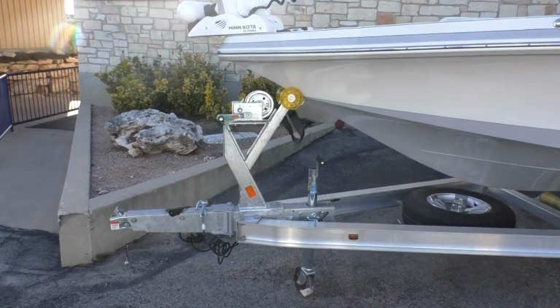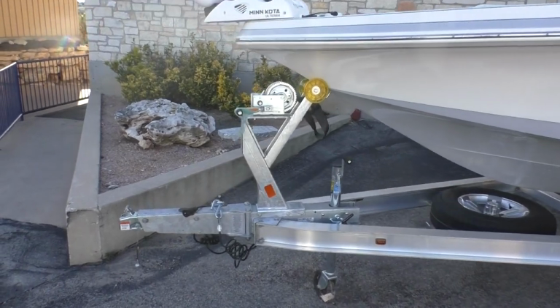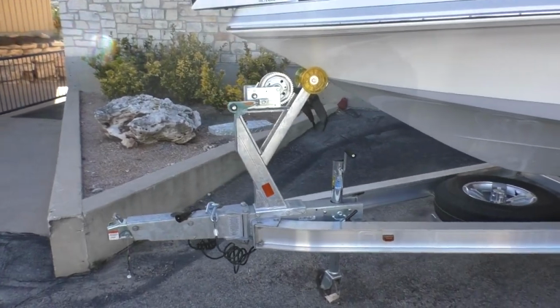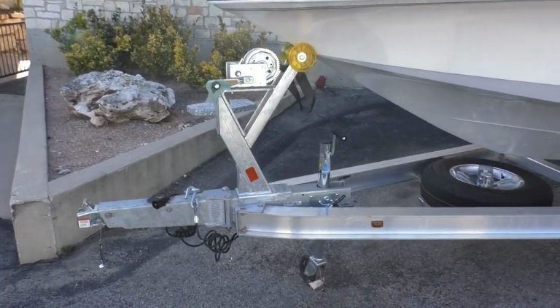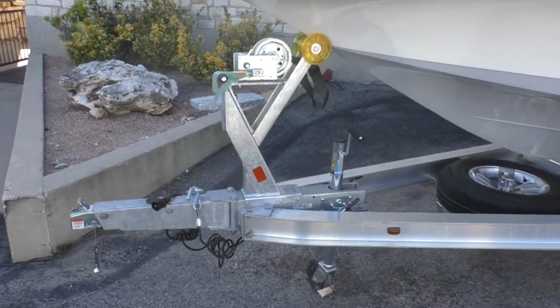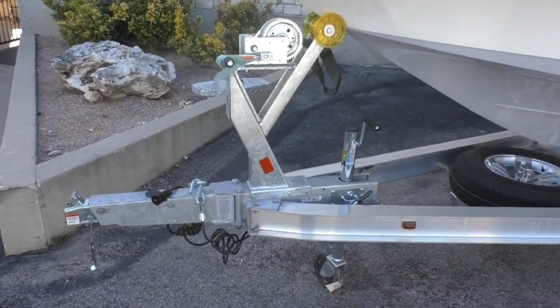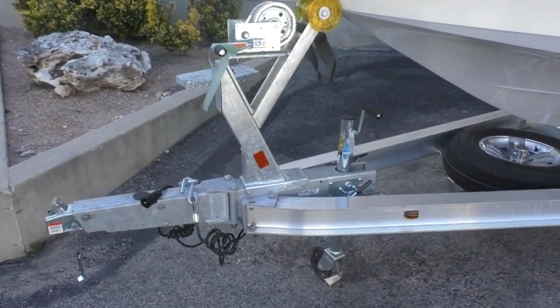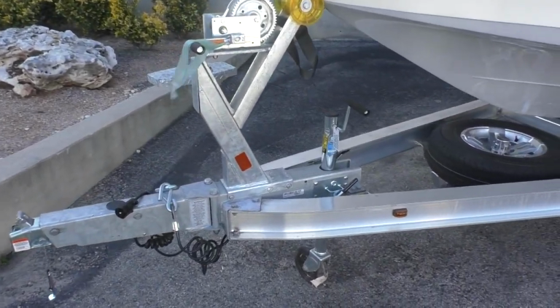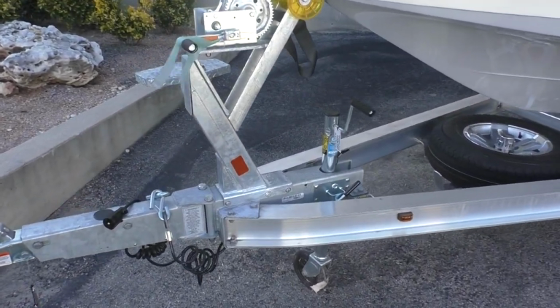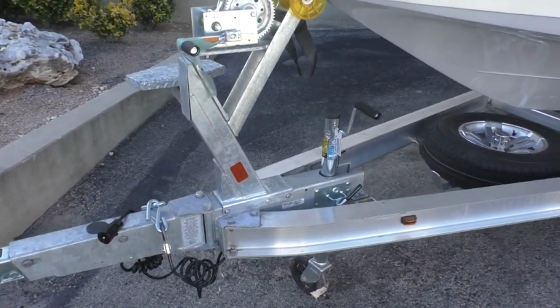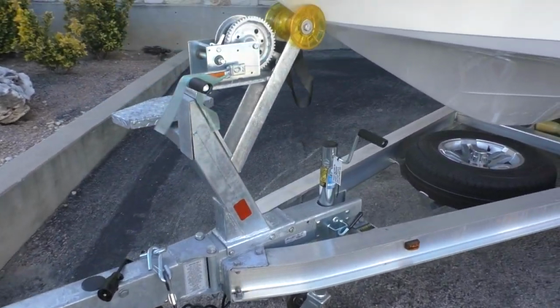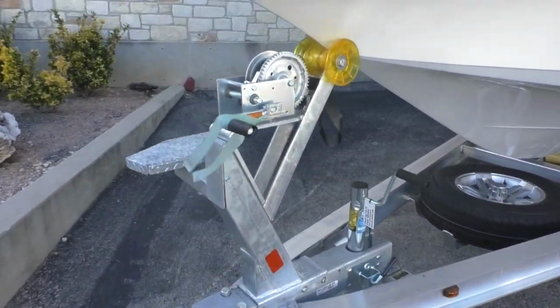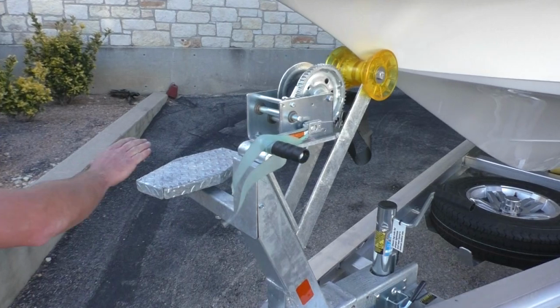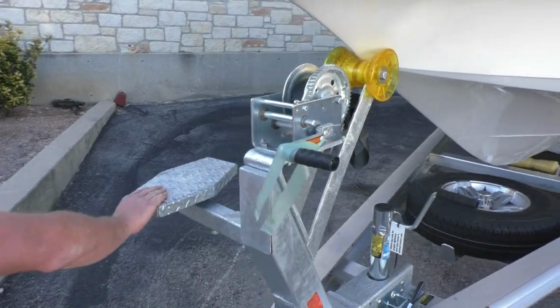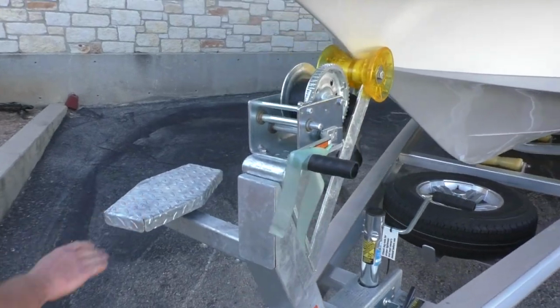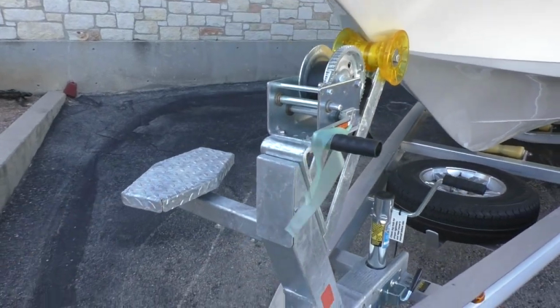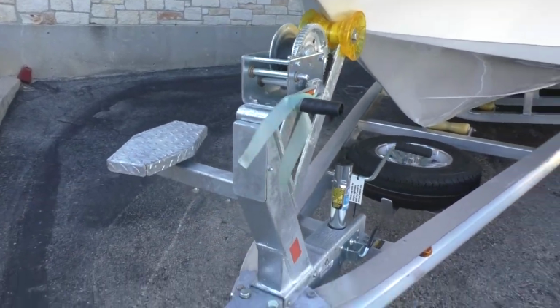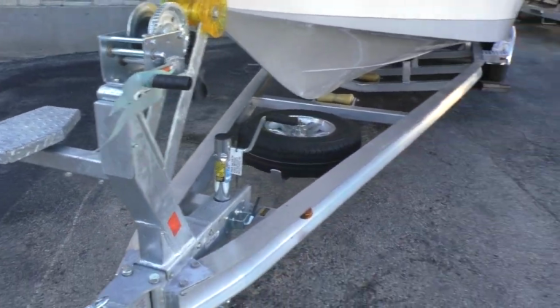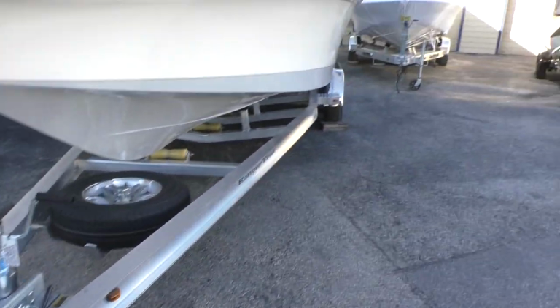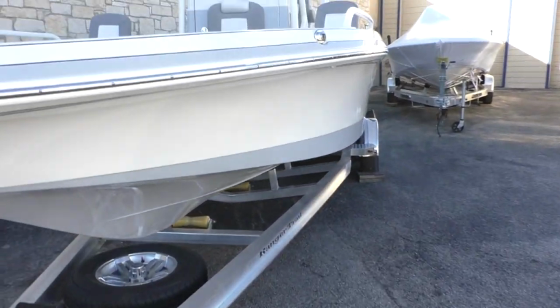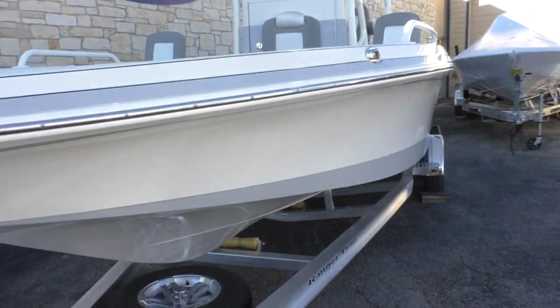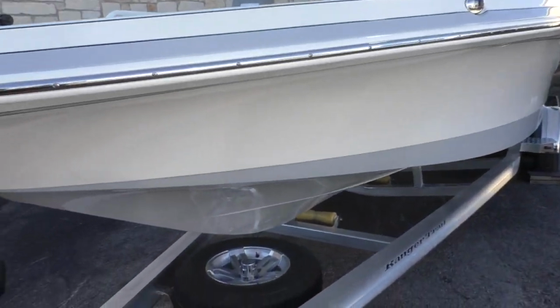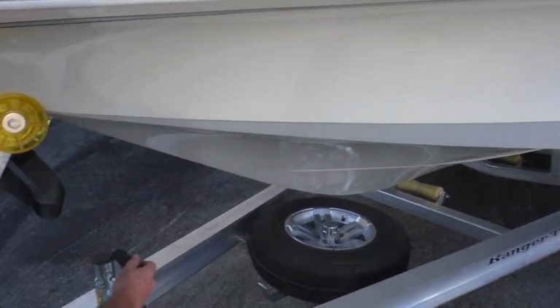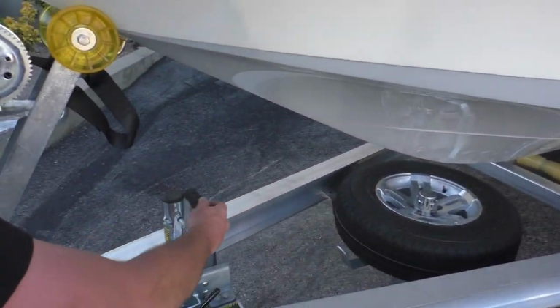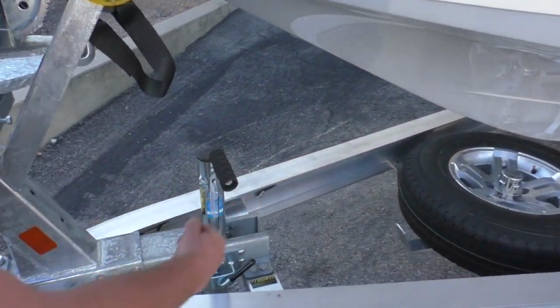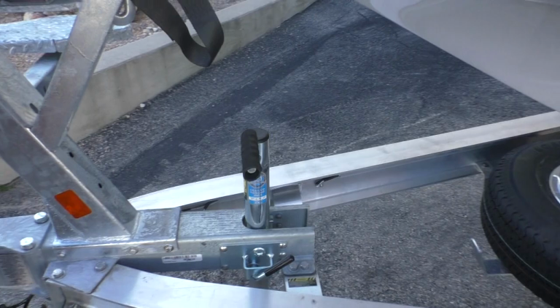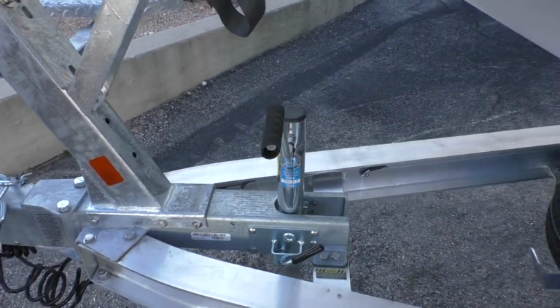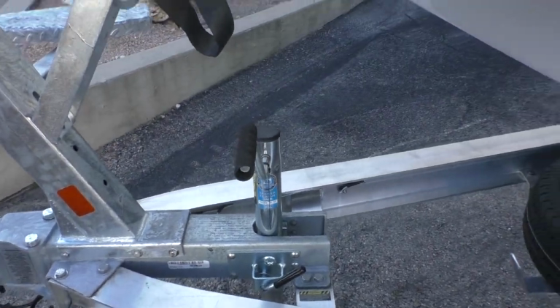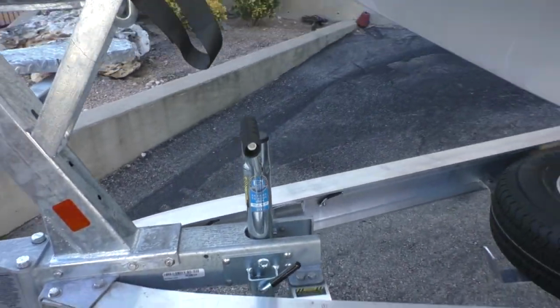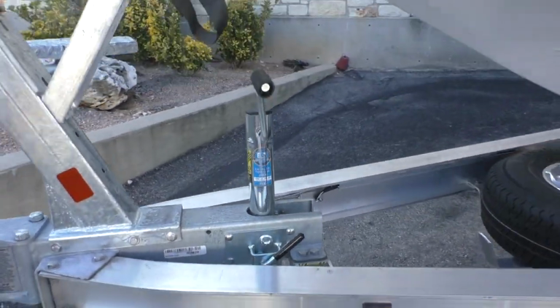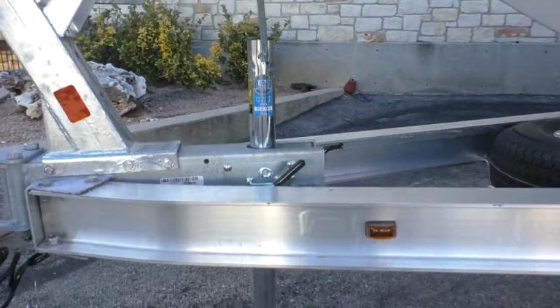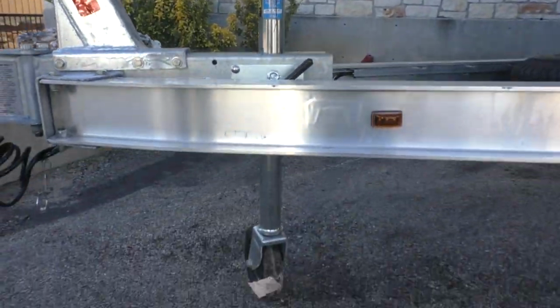Take a look at the trailer — it's gonna come equipped with a Ranger boat trailer. You're gonna have a nice easy boarding step up here in the front, and you're also gonna have a center jack, which is nice for better support on the trailer.